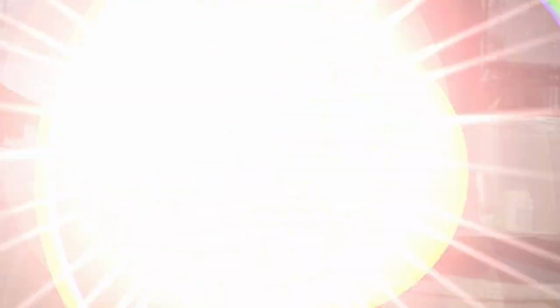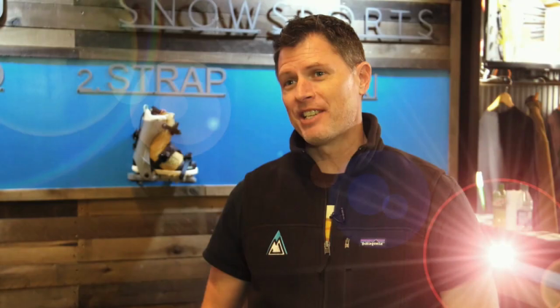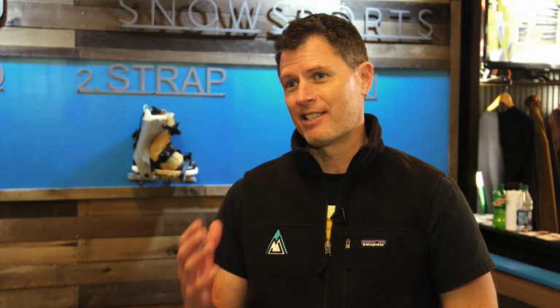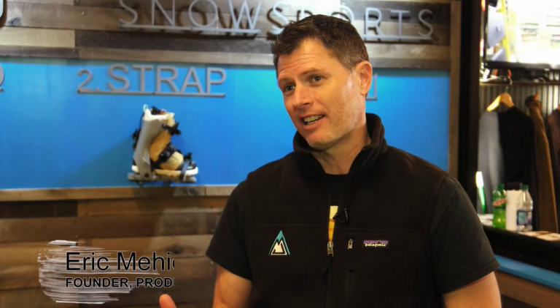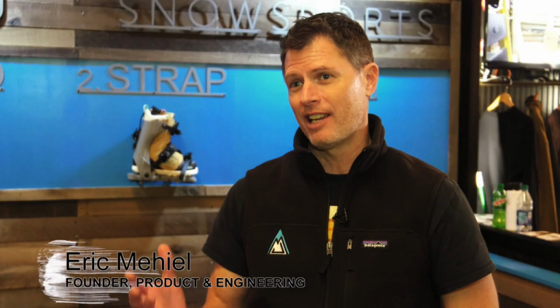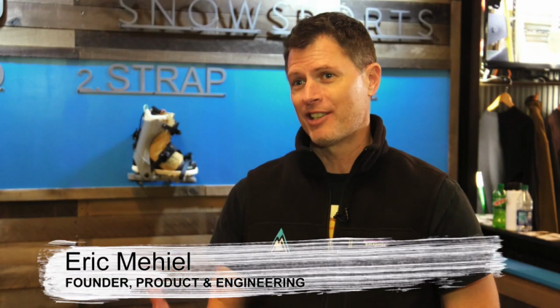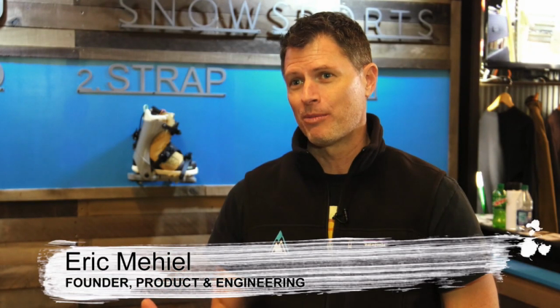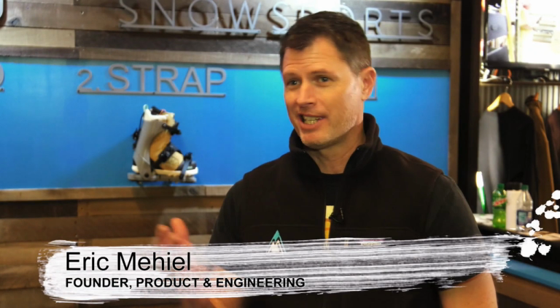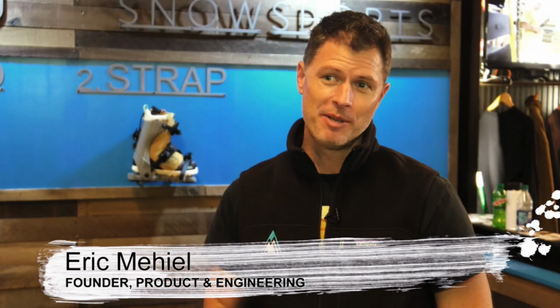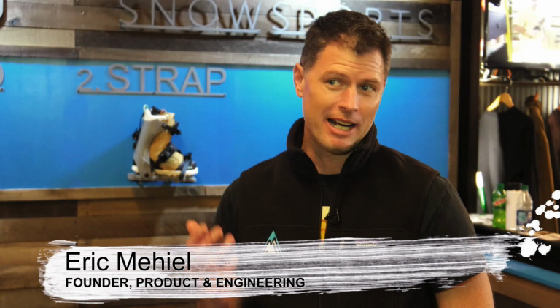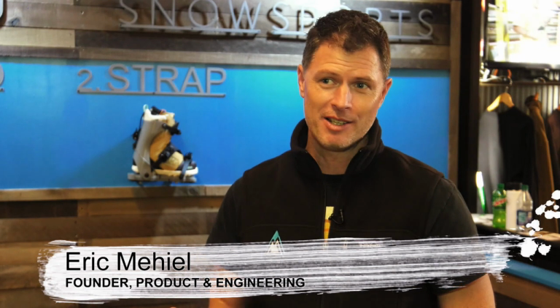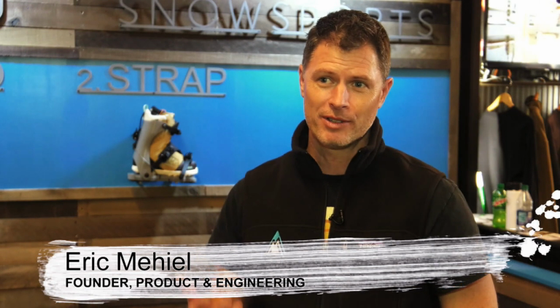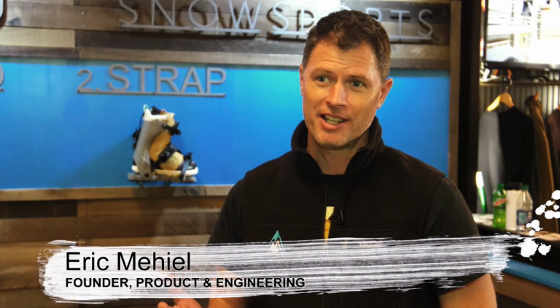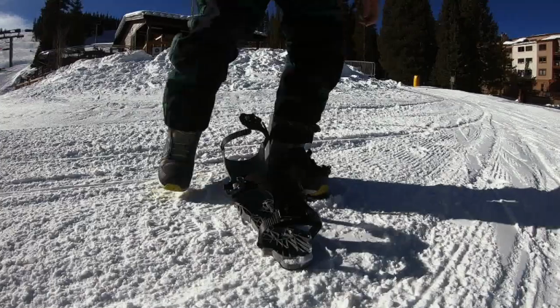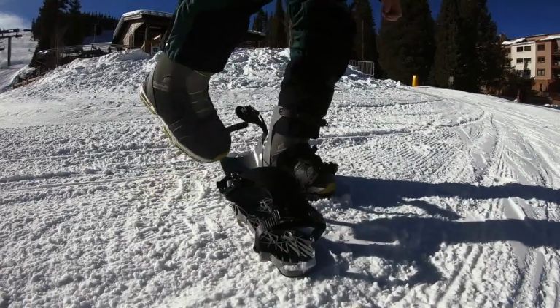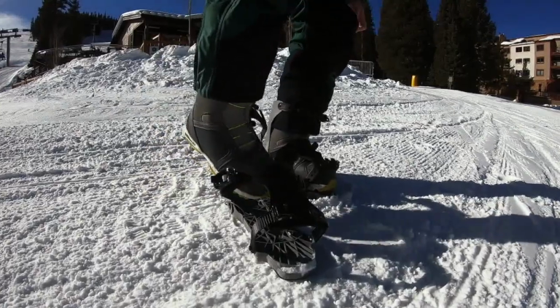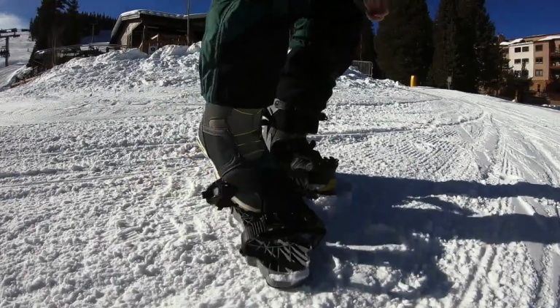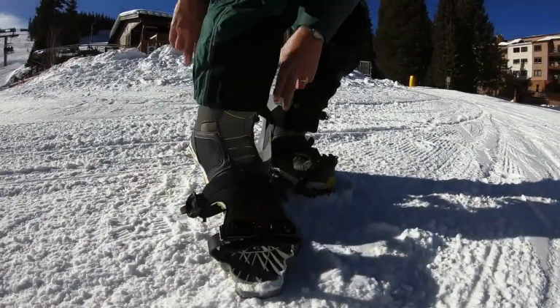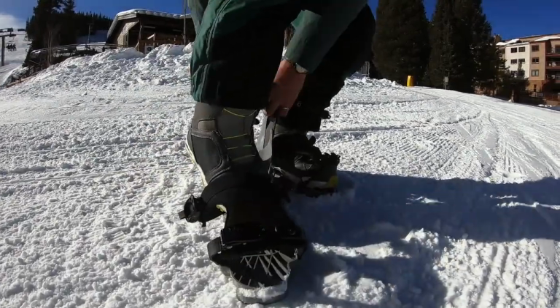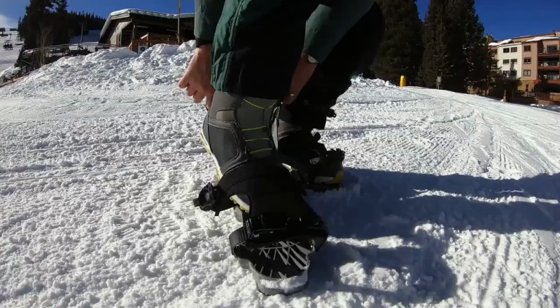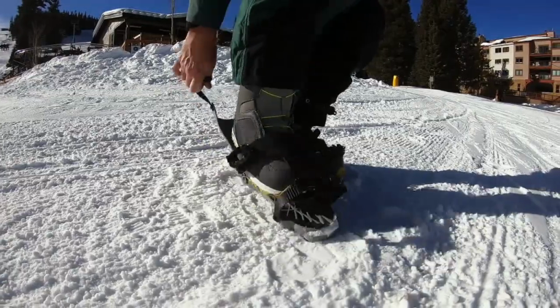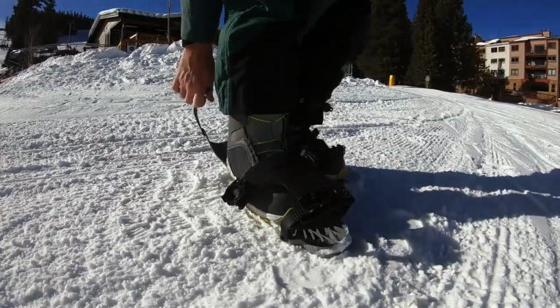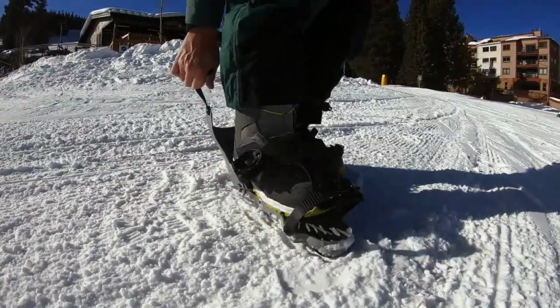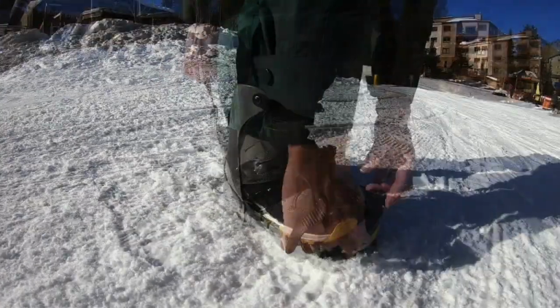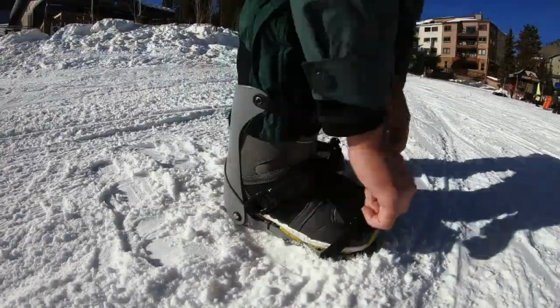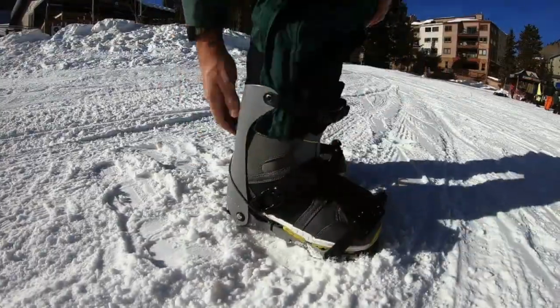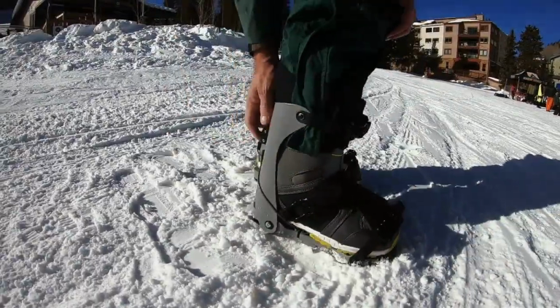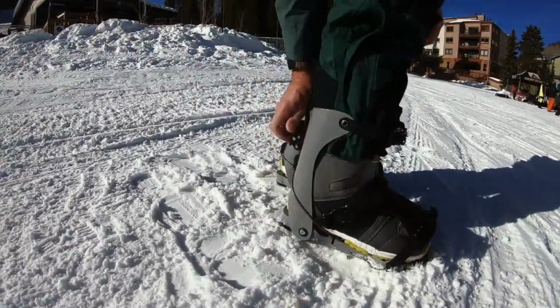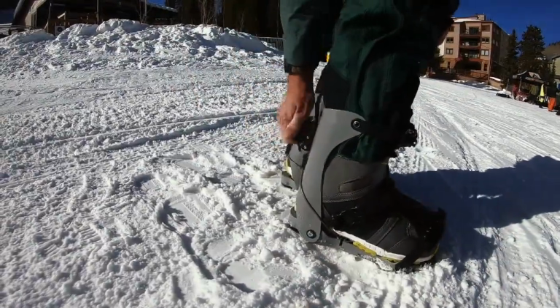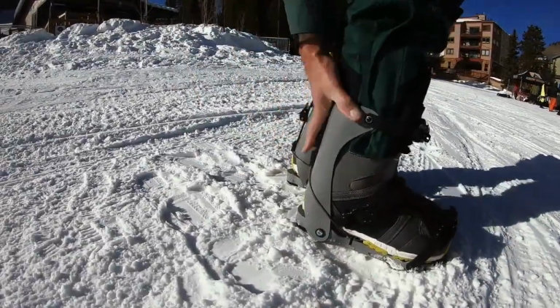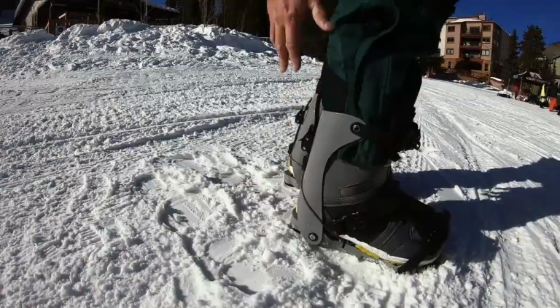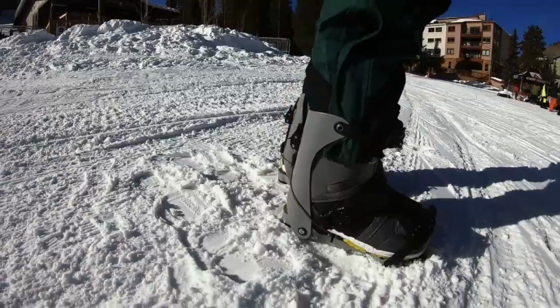The Mad Jax is a device that converts a standard snowboard boot to a standard alpine ski boot for downhill skiing. You can use basically any snowboard boot that you want to use, strap it into the Mad Jax, pop that into your ski, and off you go skiing down the mountain.